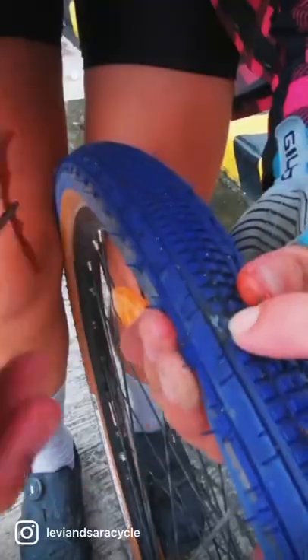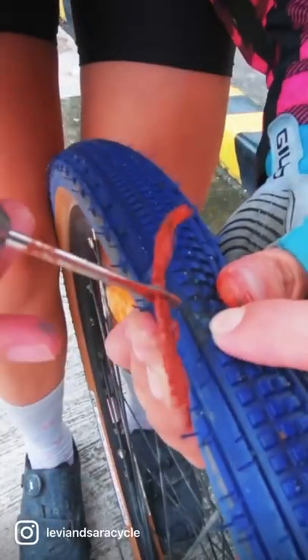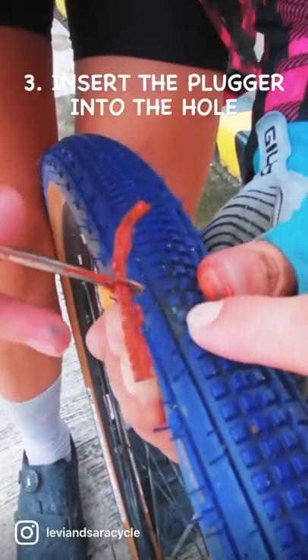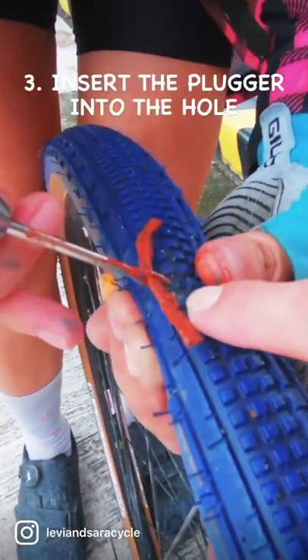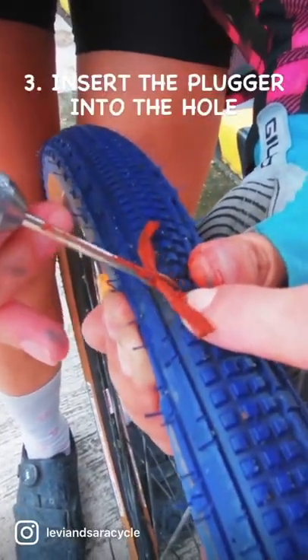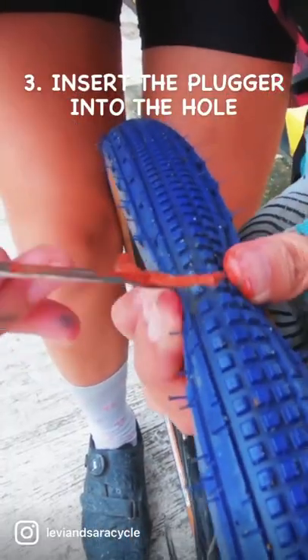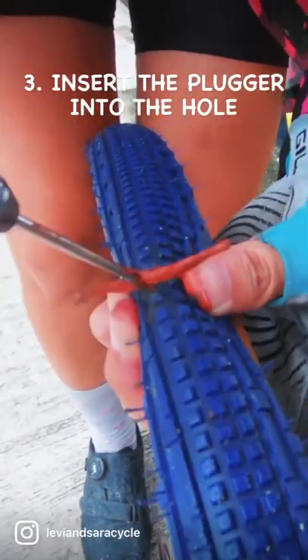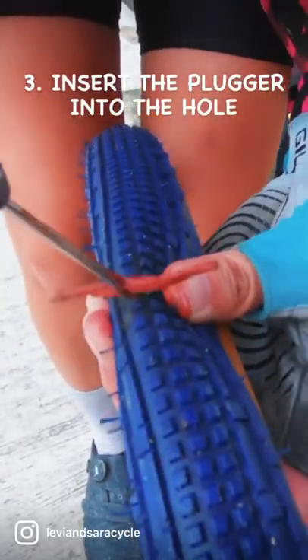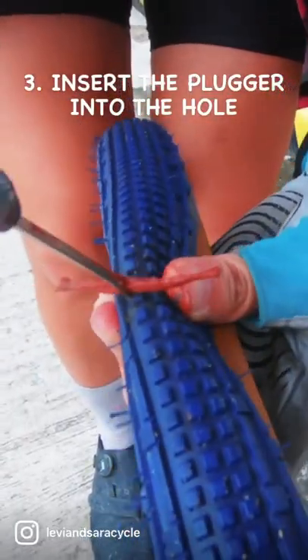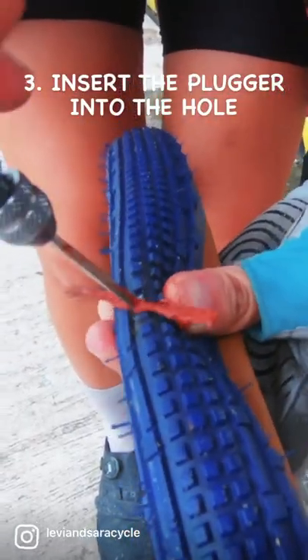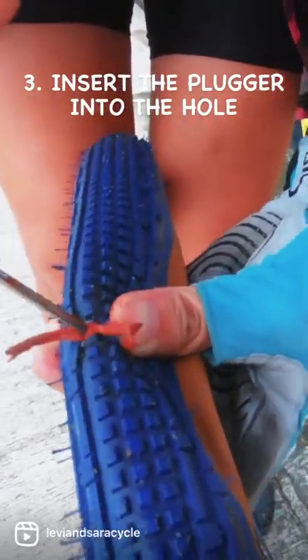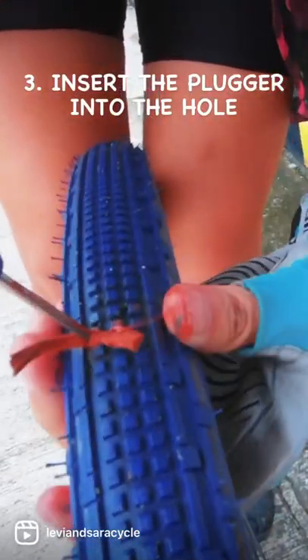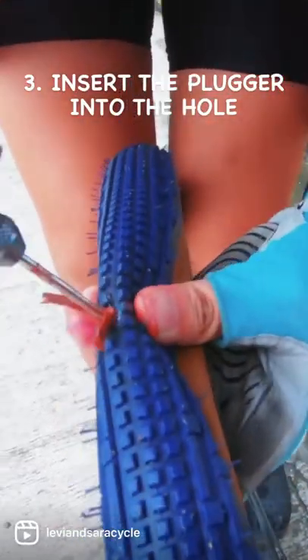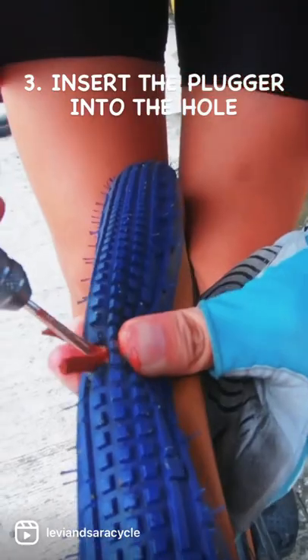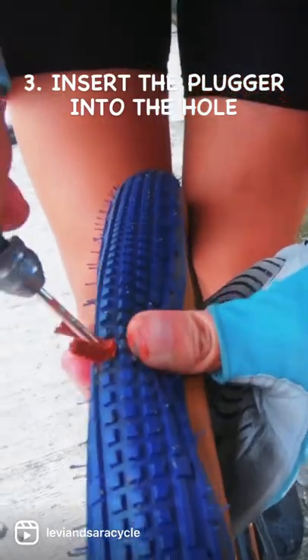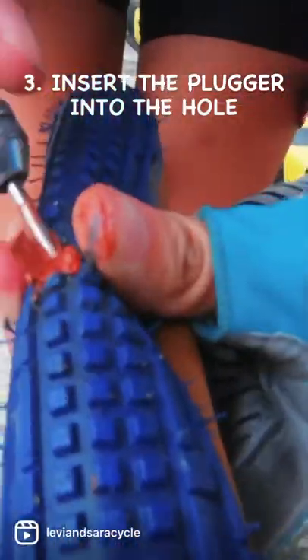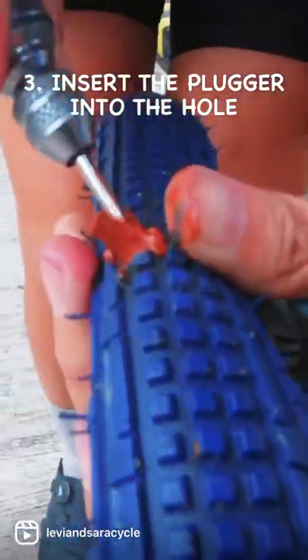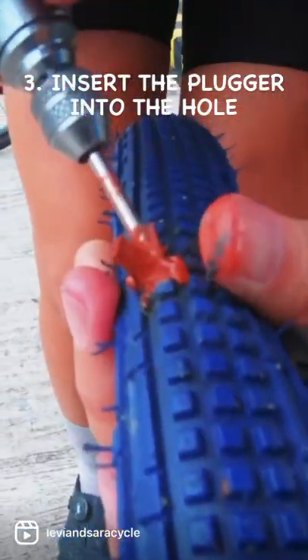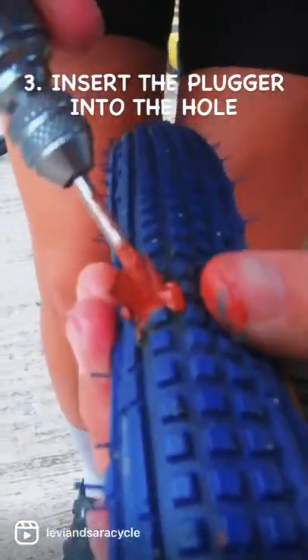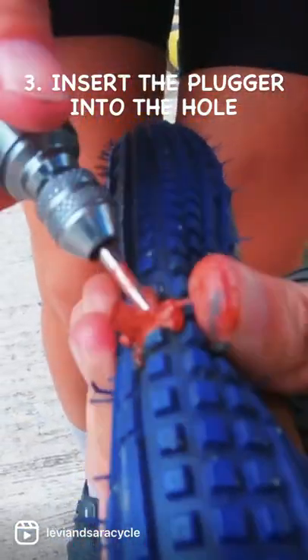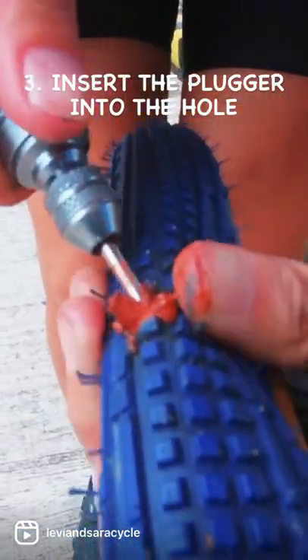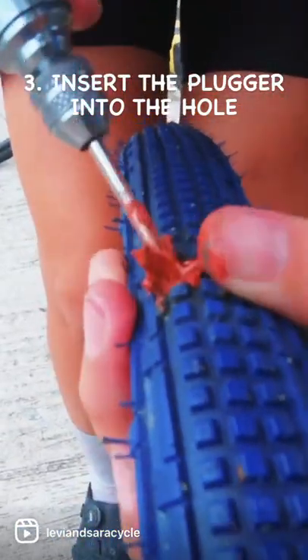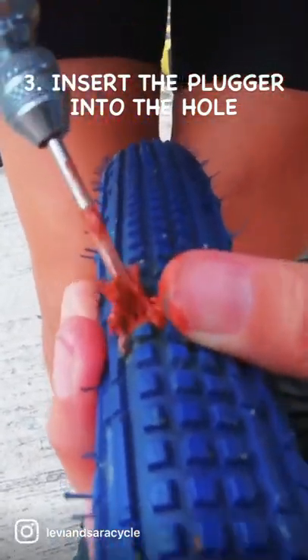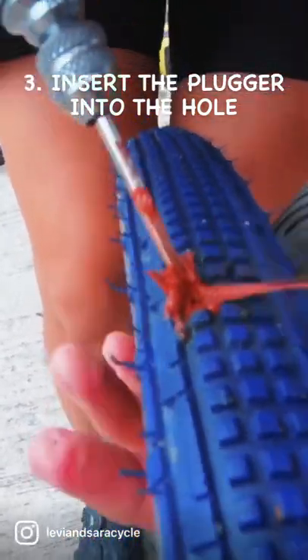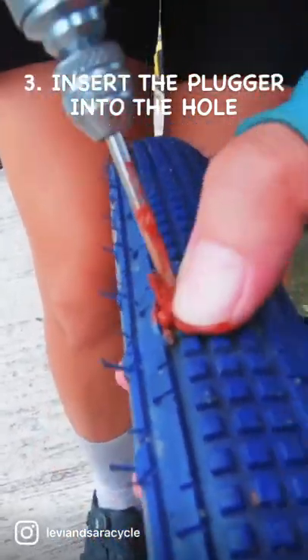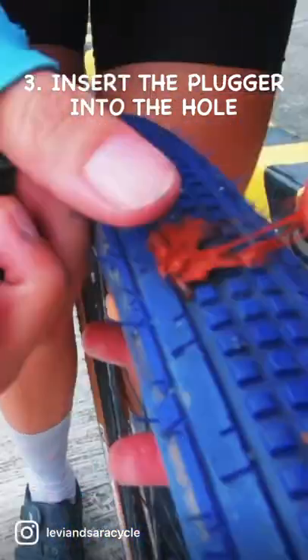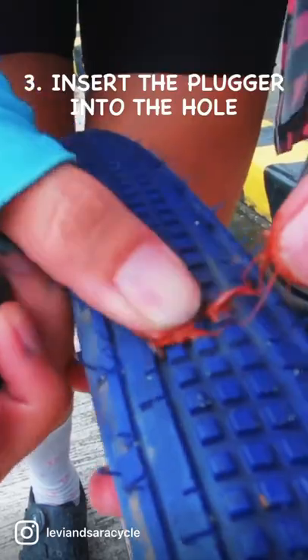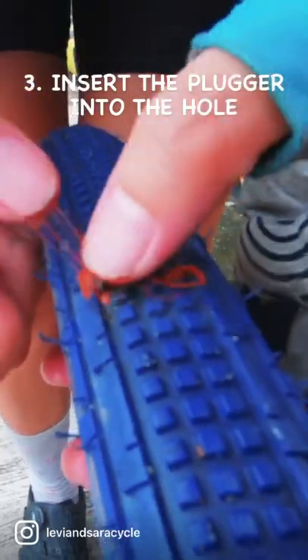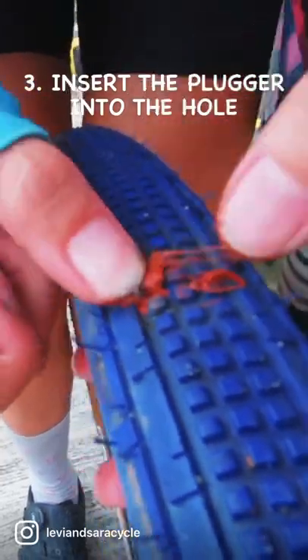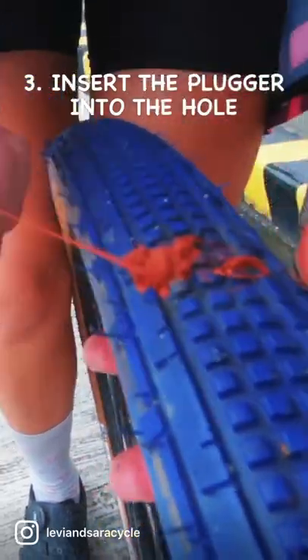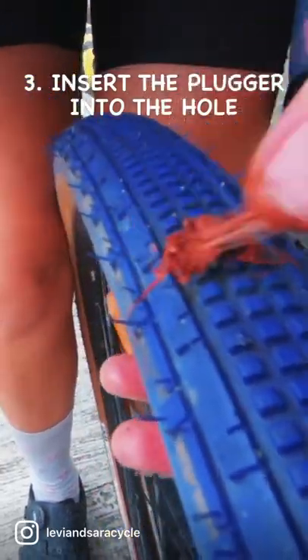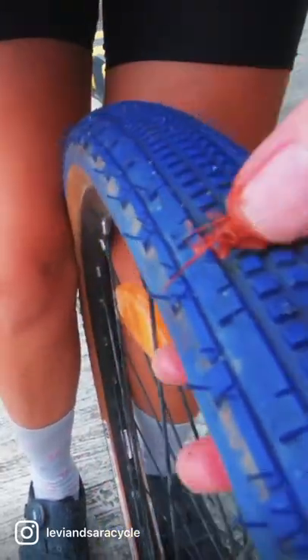Then, using the tire plugger, force the plugger inside the hole and make sure it gets in. What this does is that the rubber goo vulcanizes under the heat while riding, which fully seals the hole.